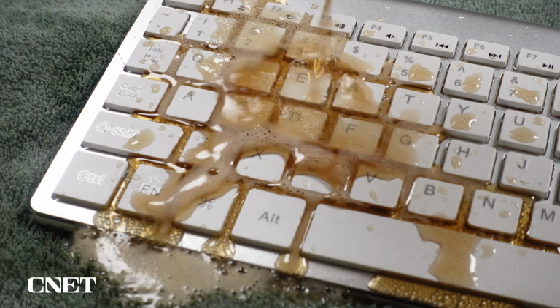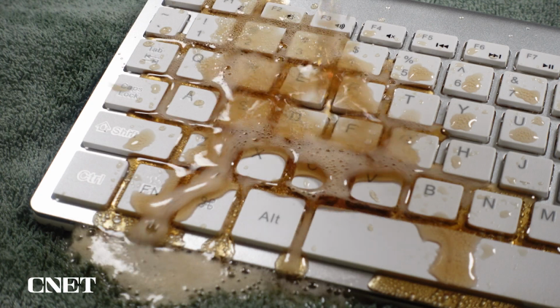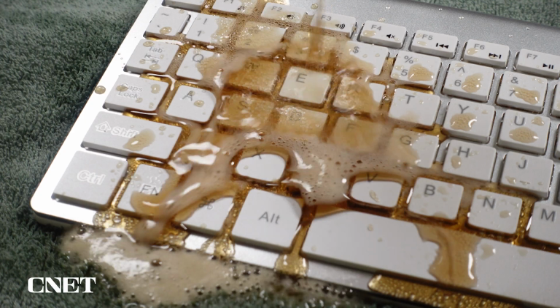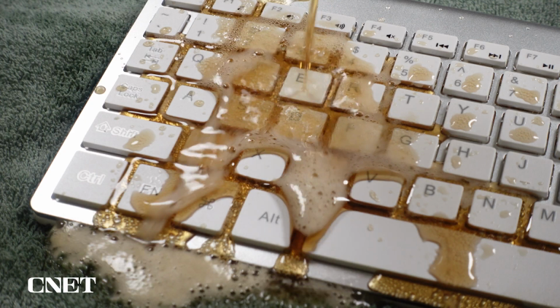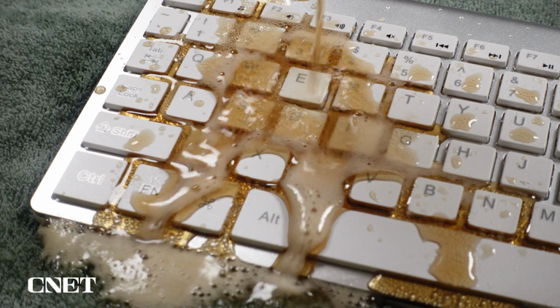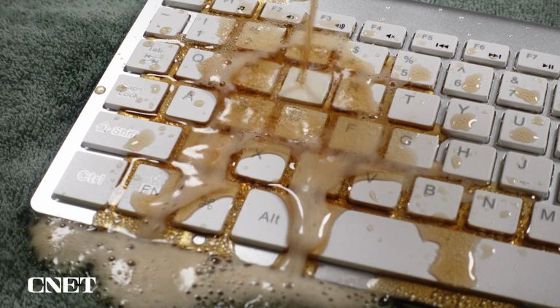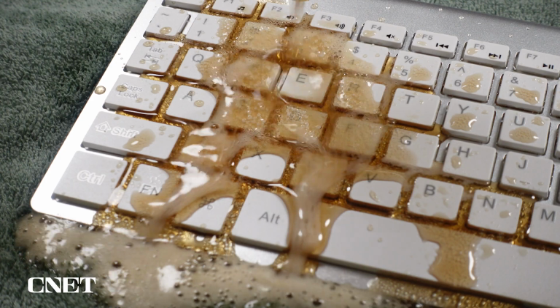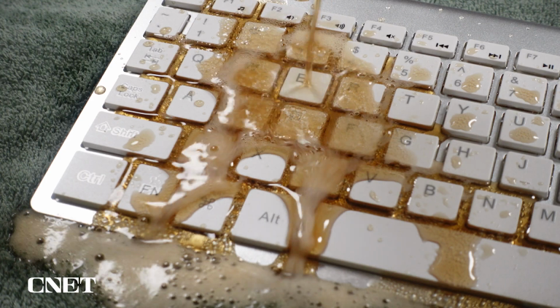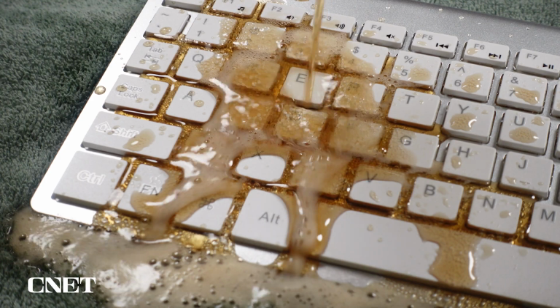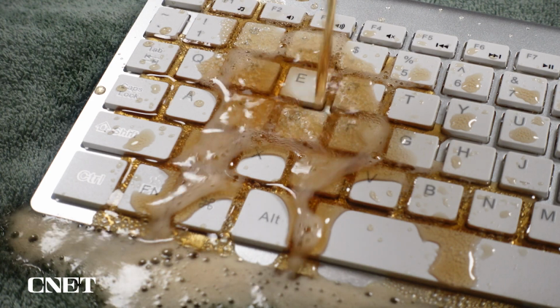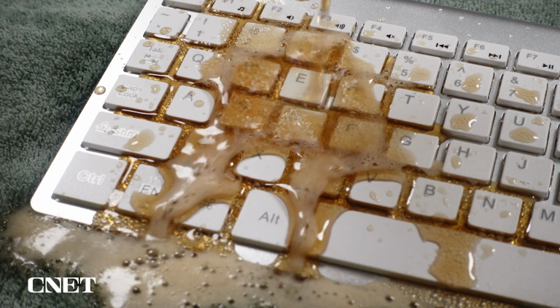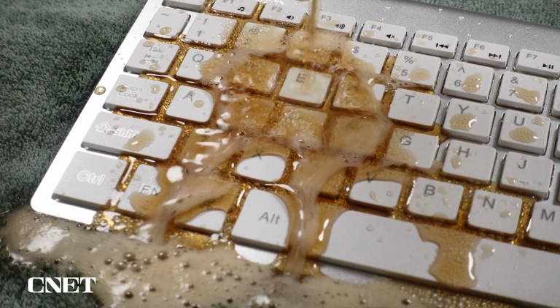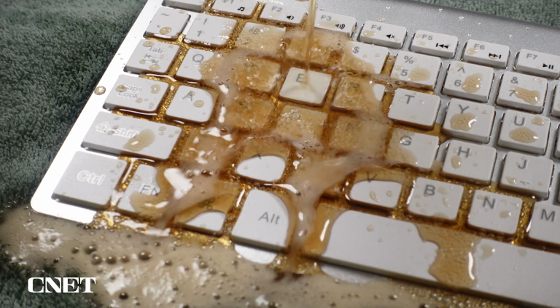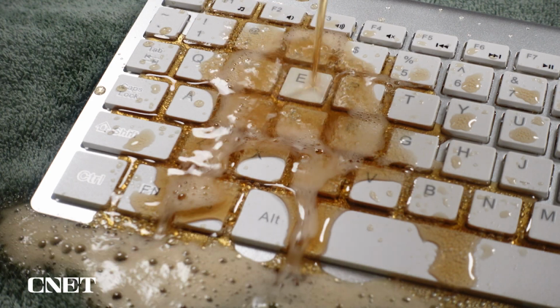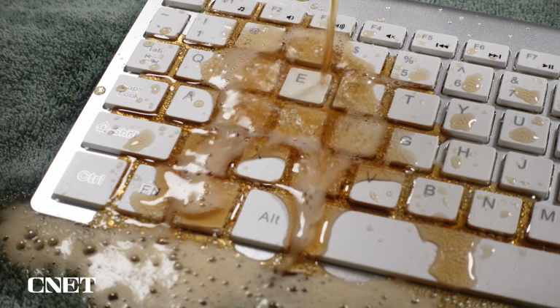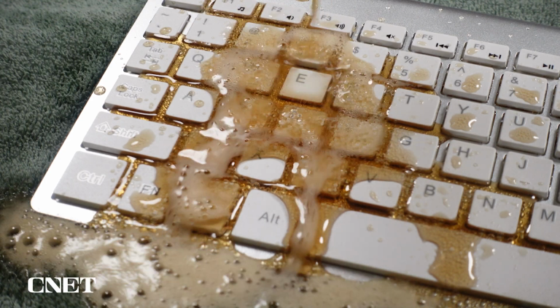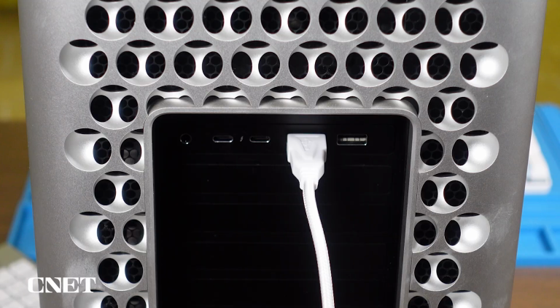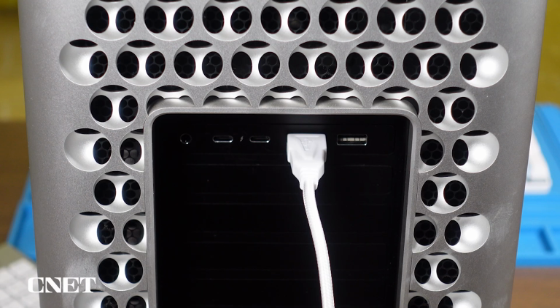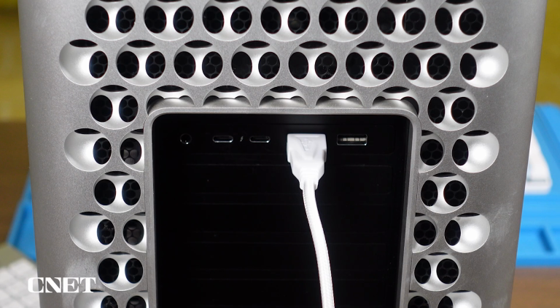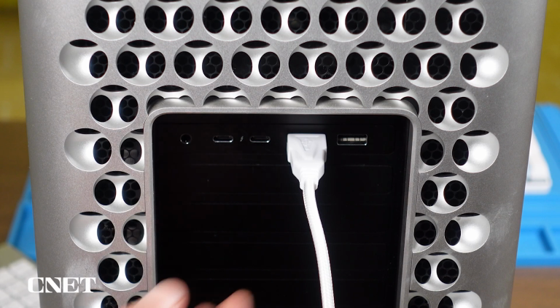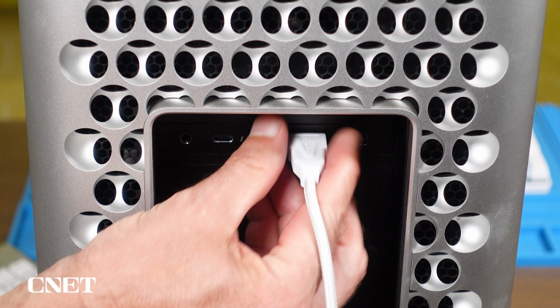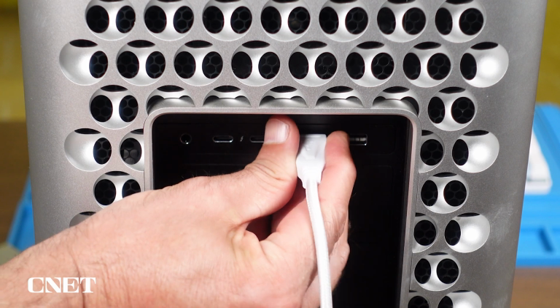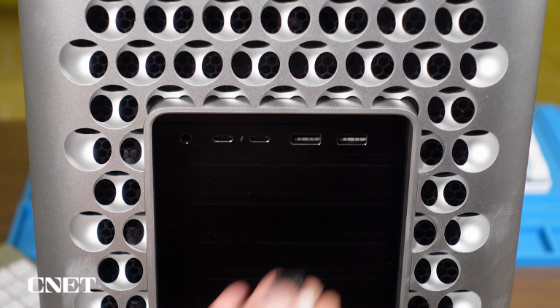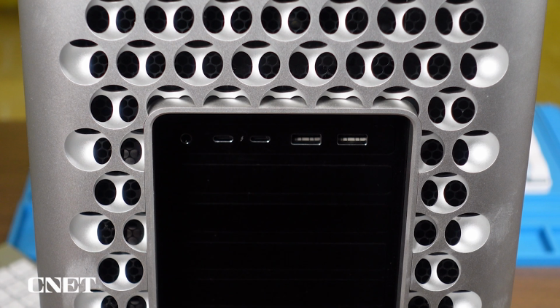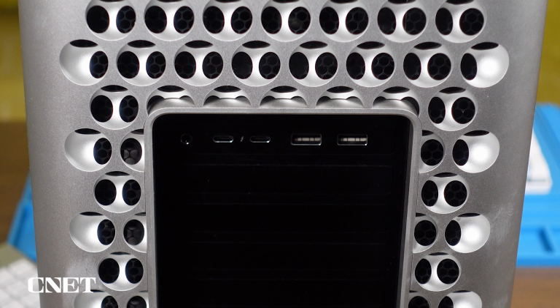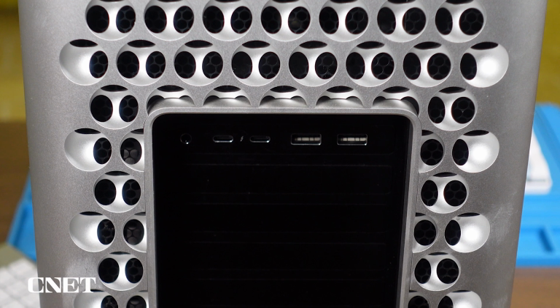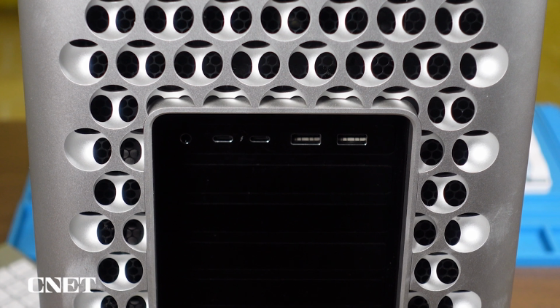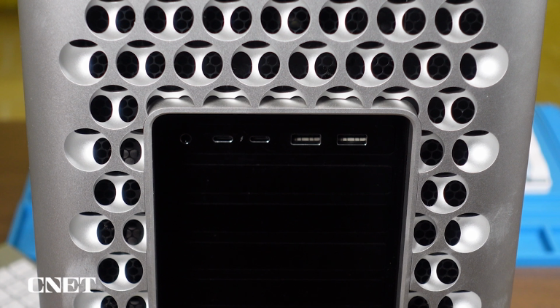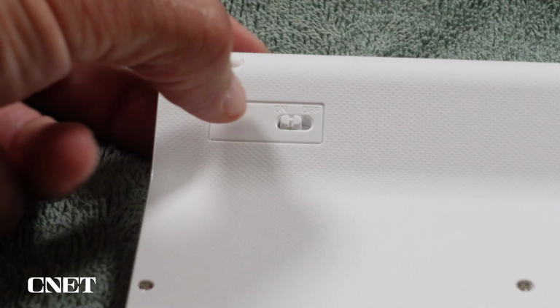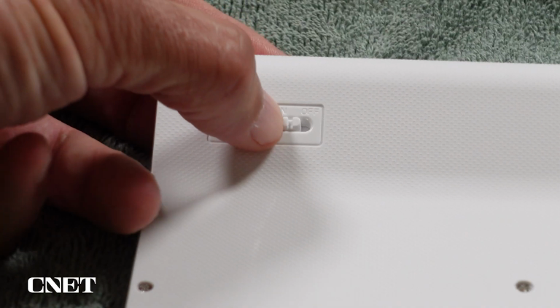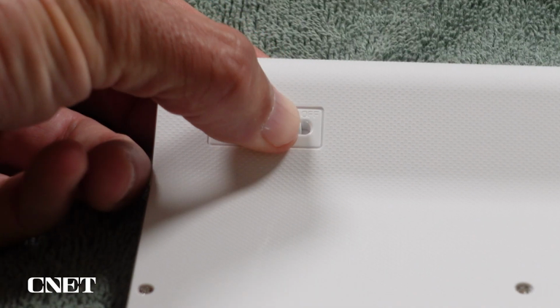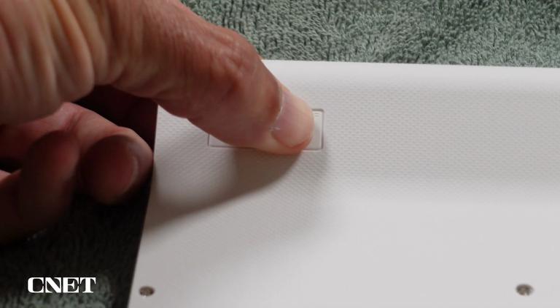Ordinarily if you had a spill like this on your keyboard, you'd want to clean up the mess right away. Before you do anything, unplug the keyboard from your computer or turn the power off.